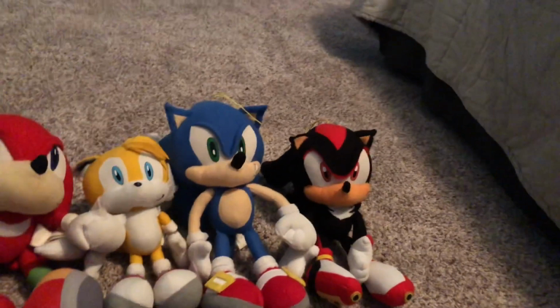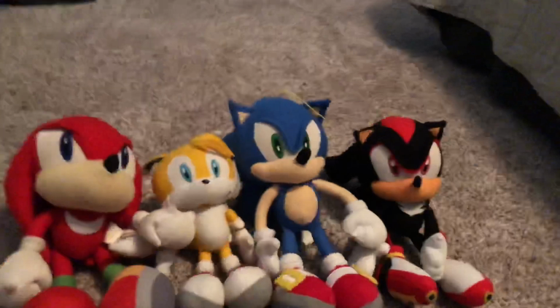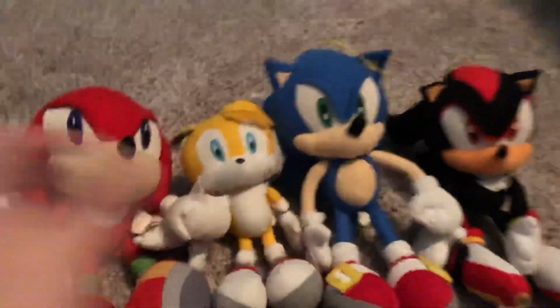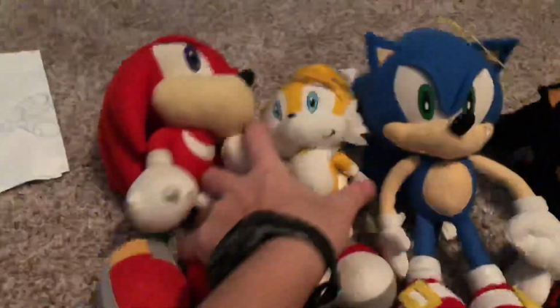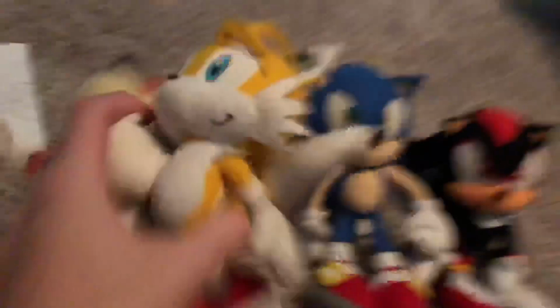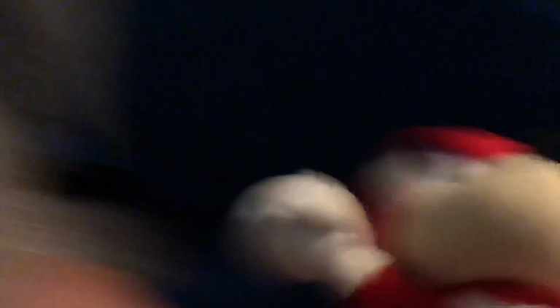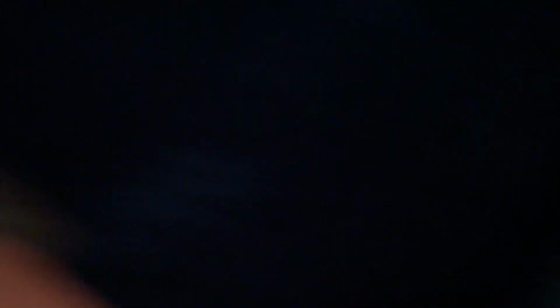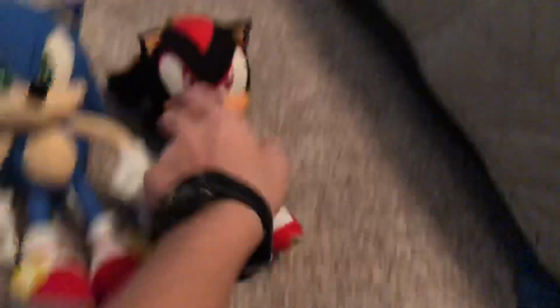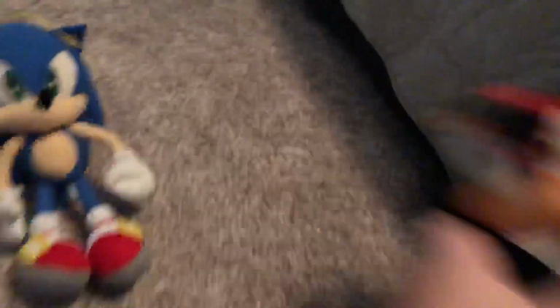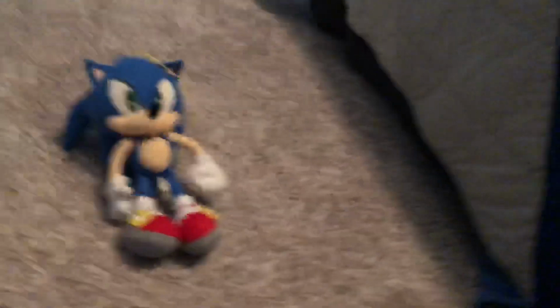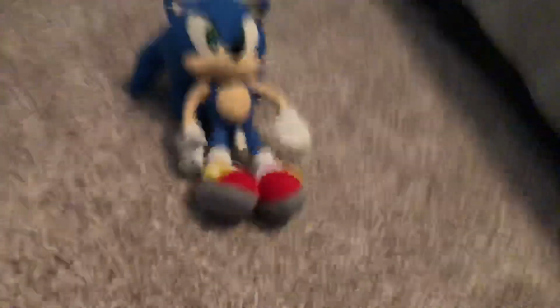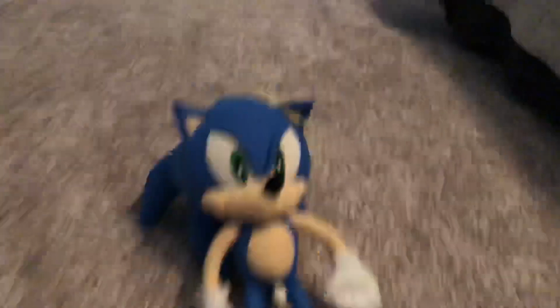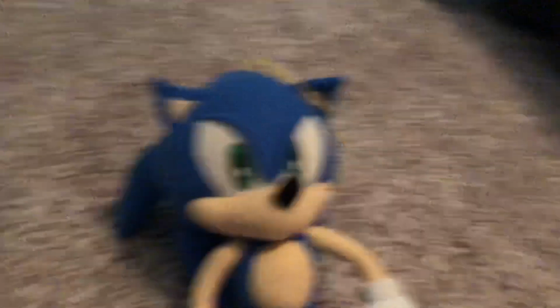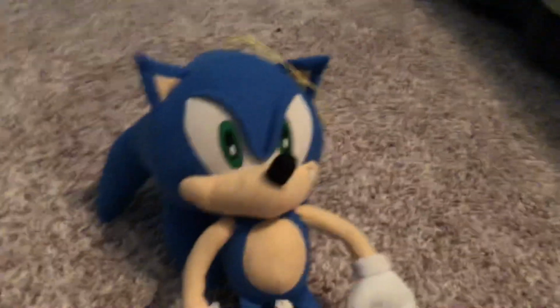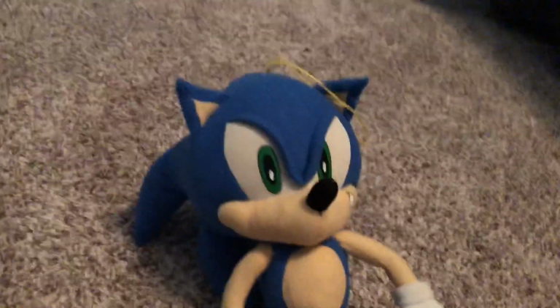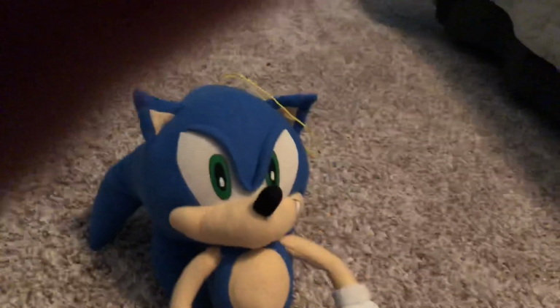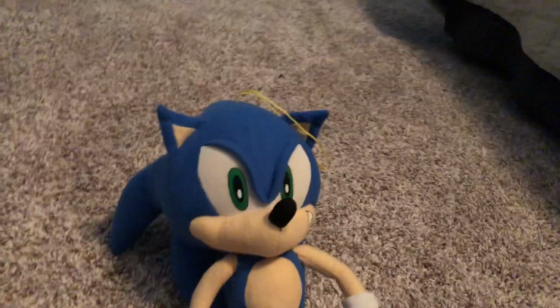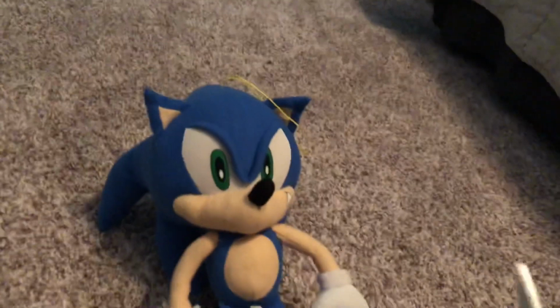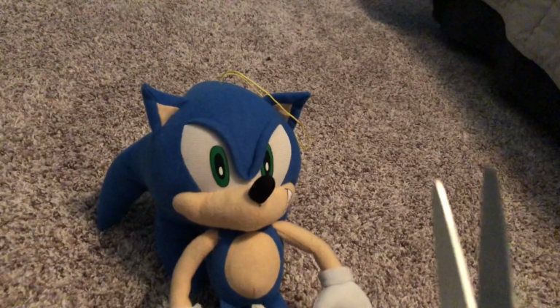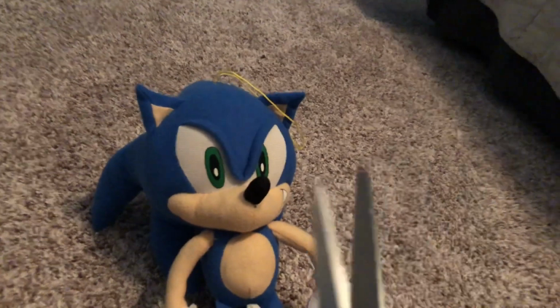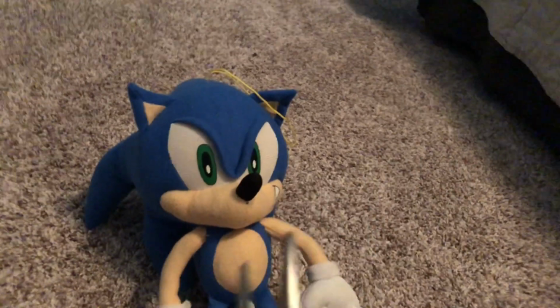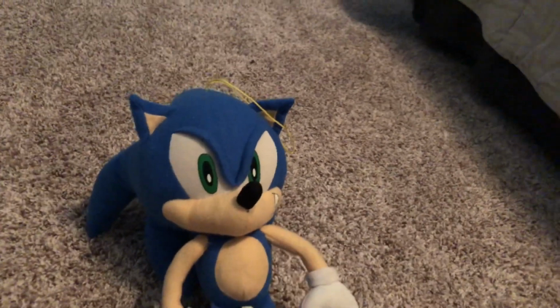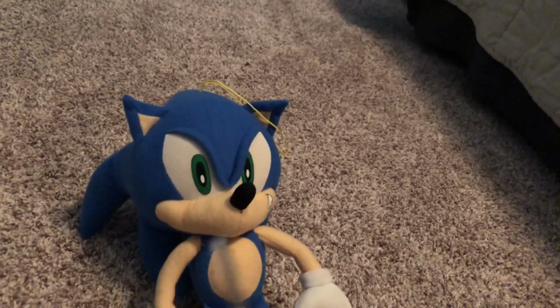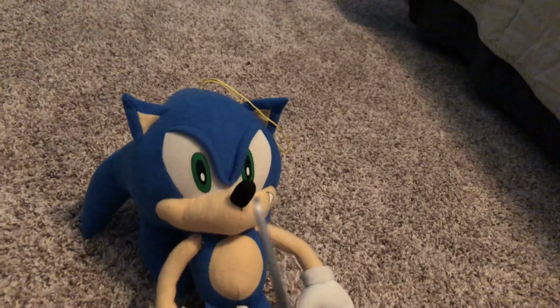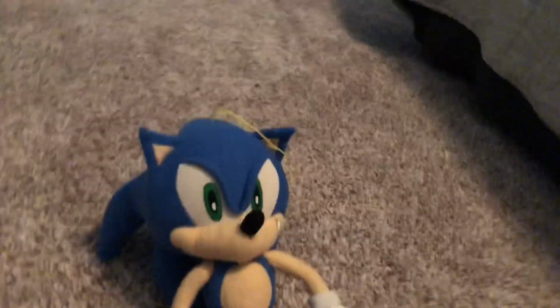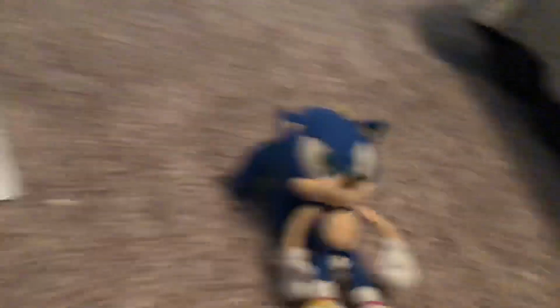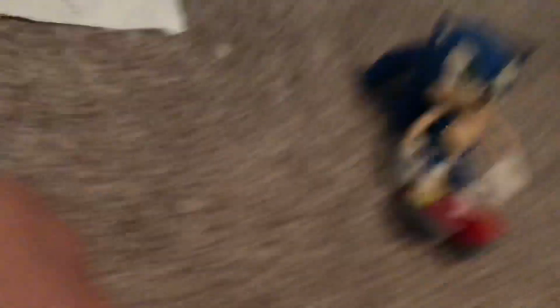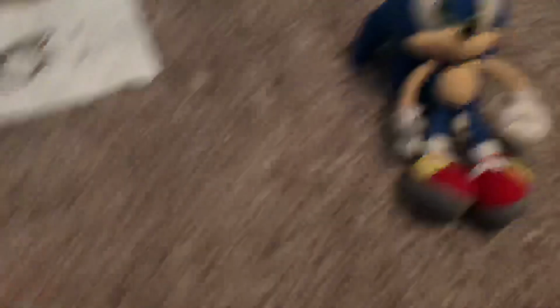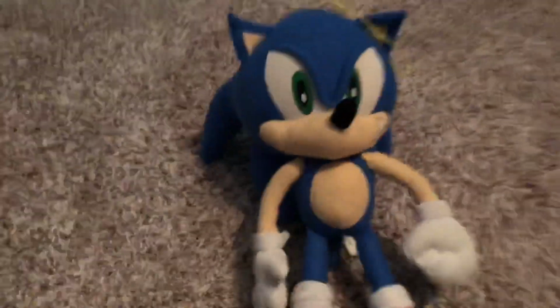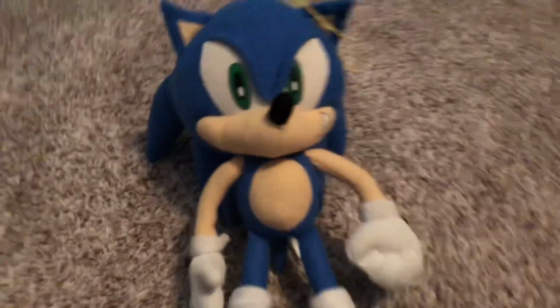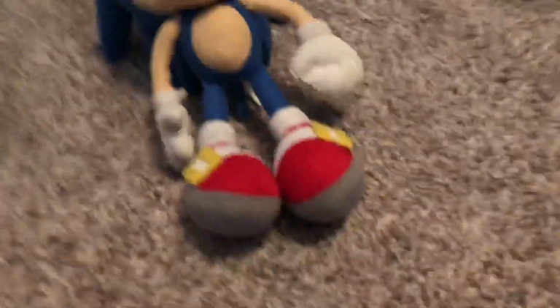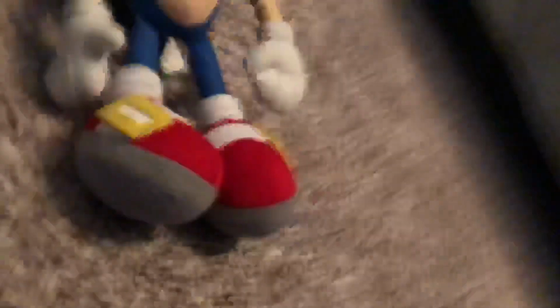So we're going to review Sonic first. Sonic, he's a really nice looking plush. But to properly review — actually, I don't think I like those things in his eyes.